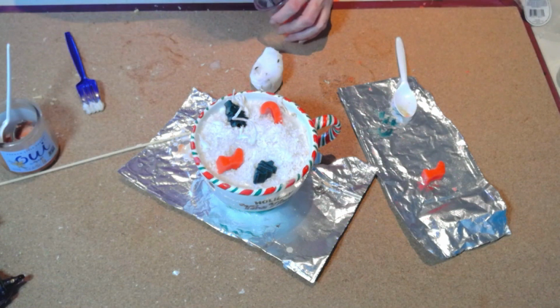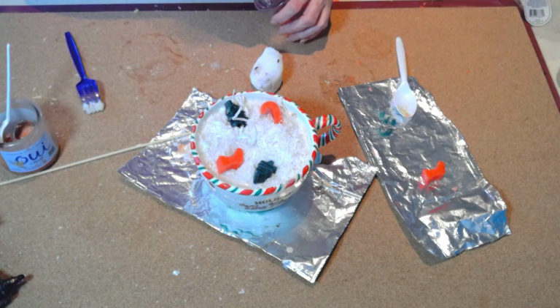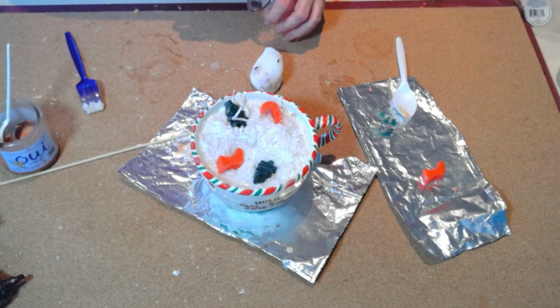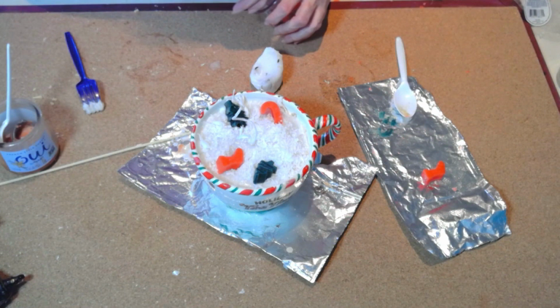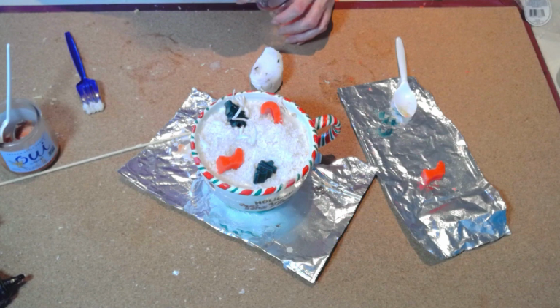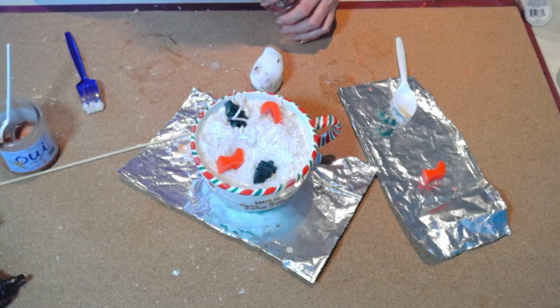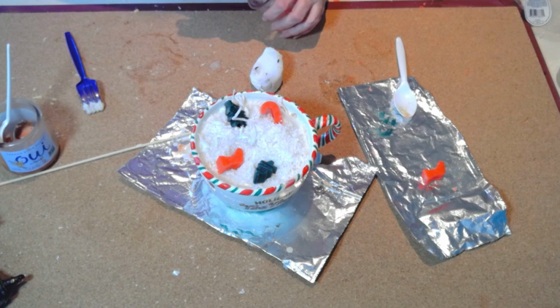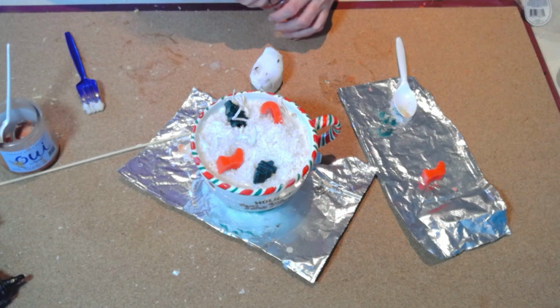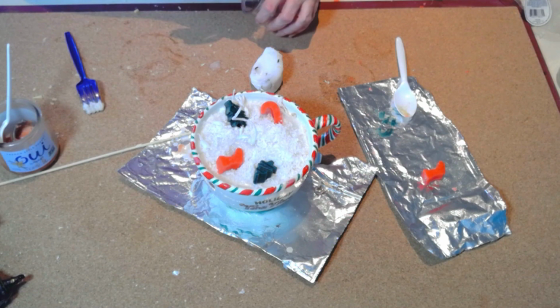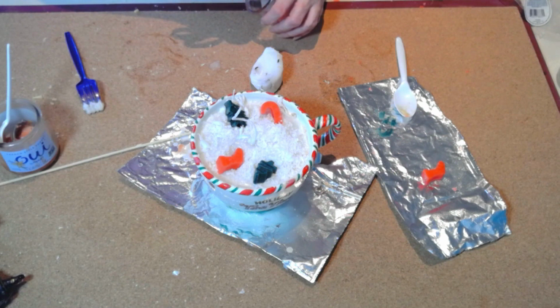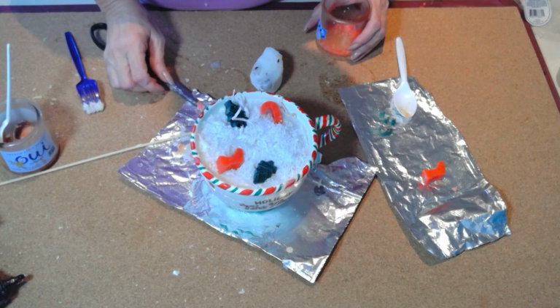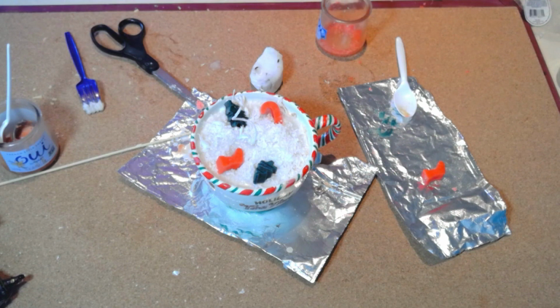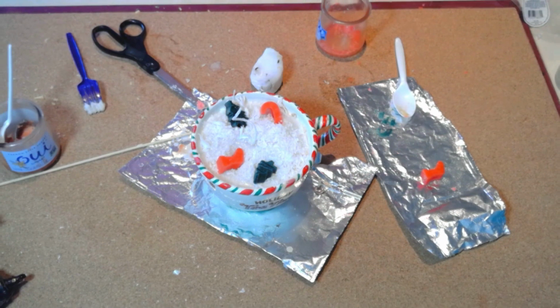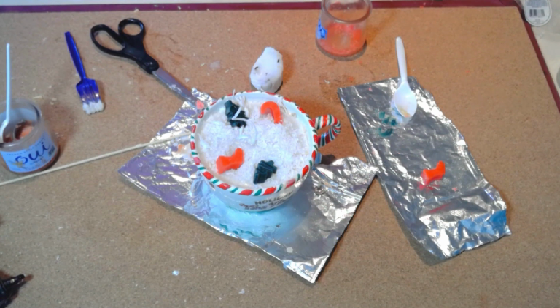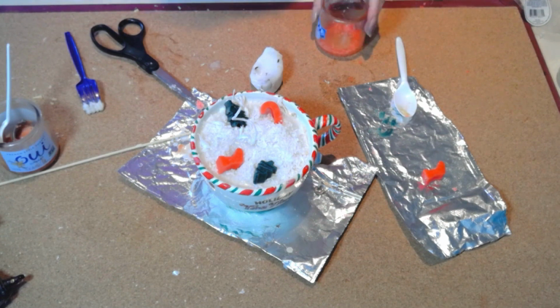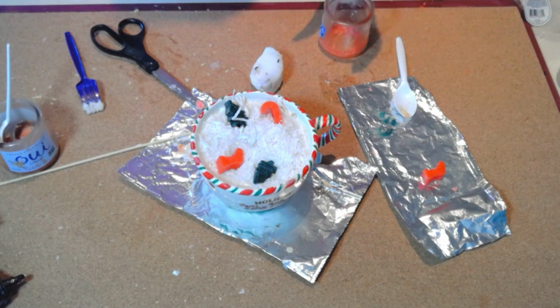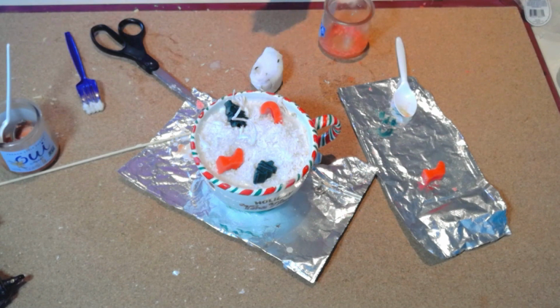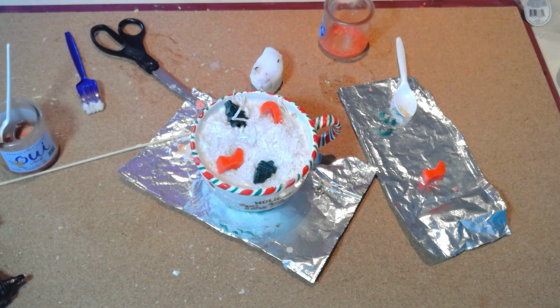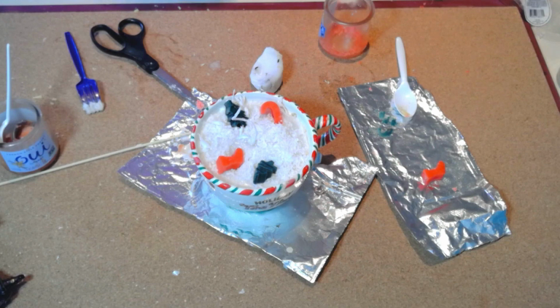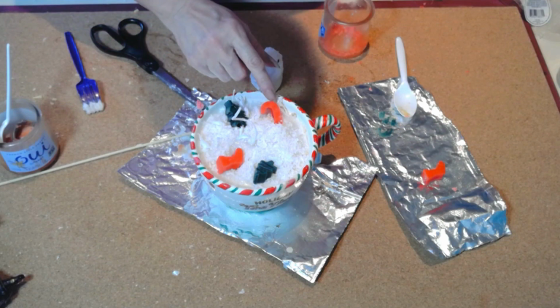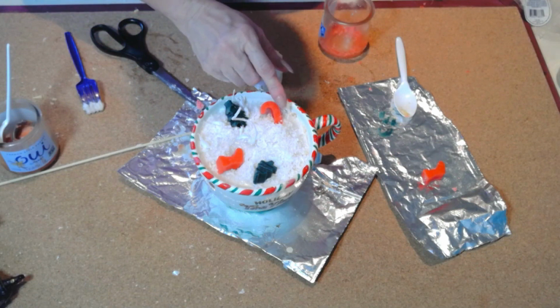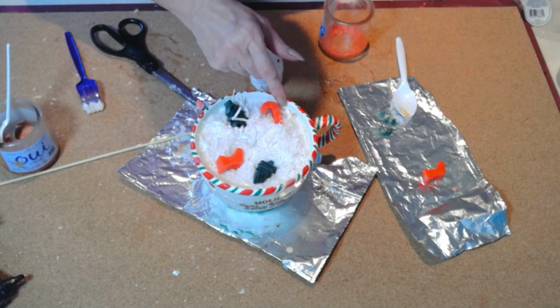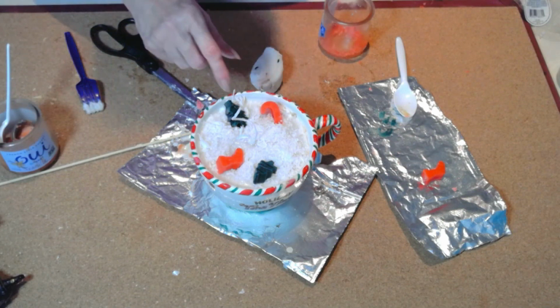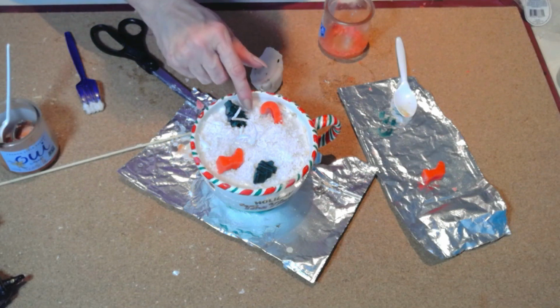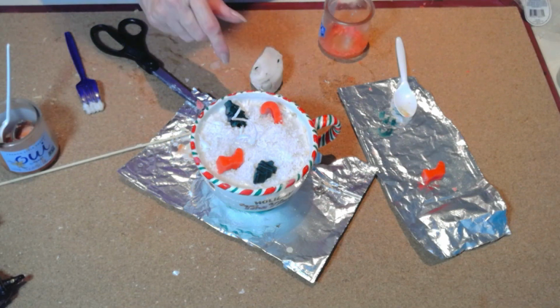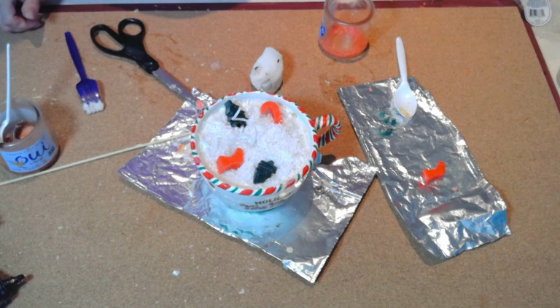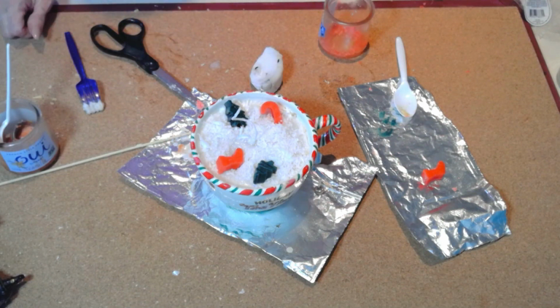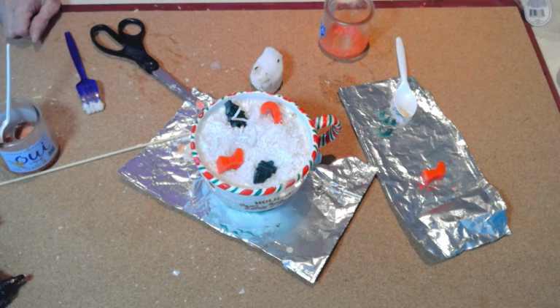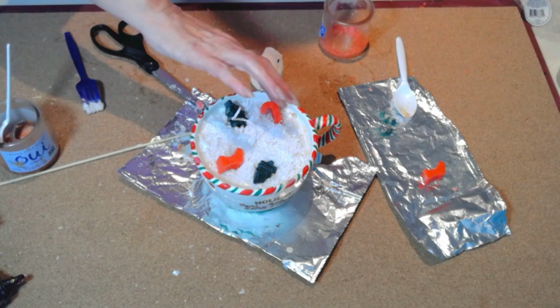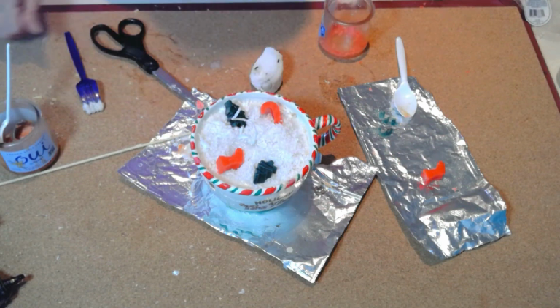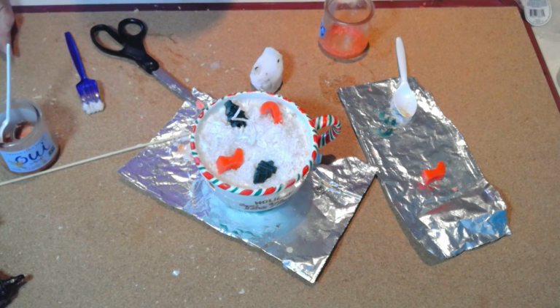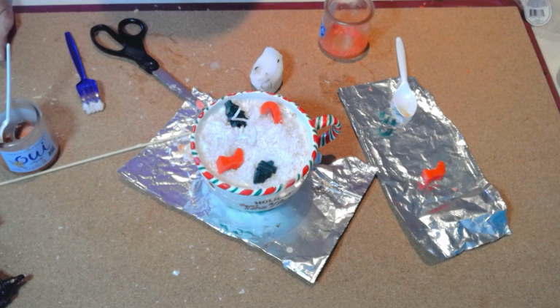I mixed vanilla chai and gingerbread scents, so it'll have a lovely dessert smell when burned. Check out Bargain Bethany — she has another tutorial that inspired me to make this one.